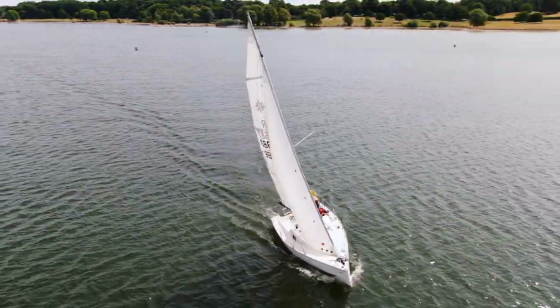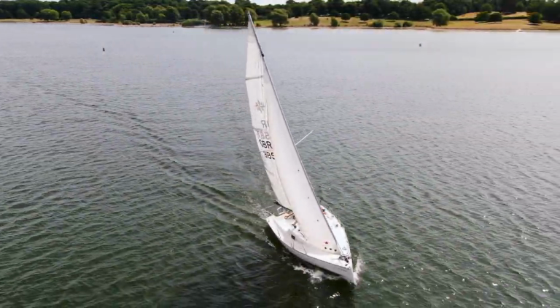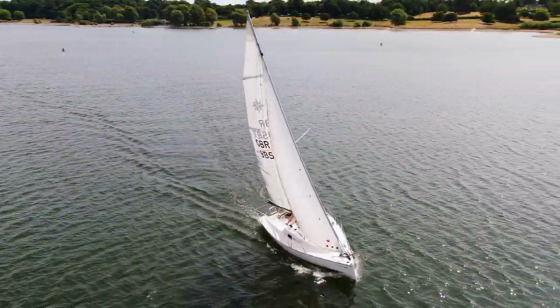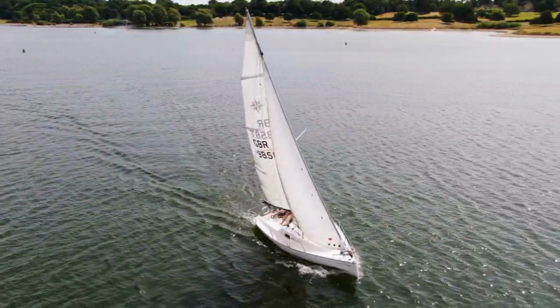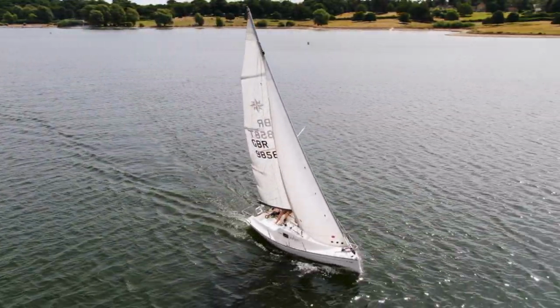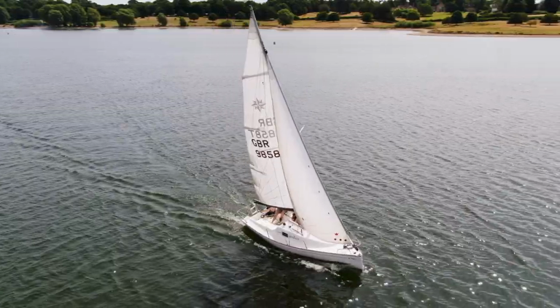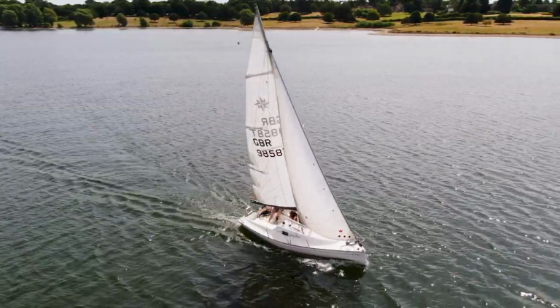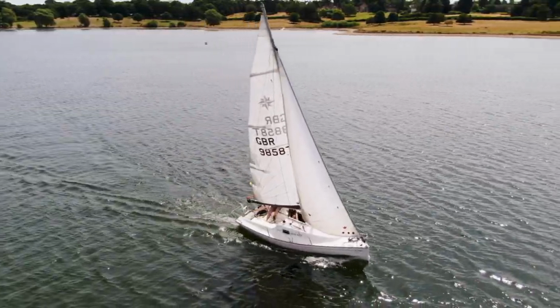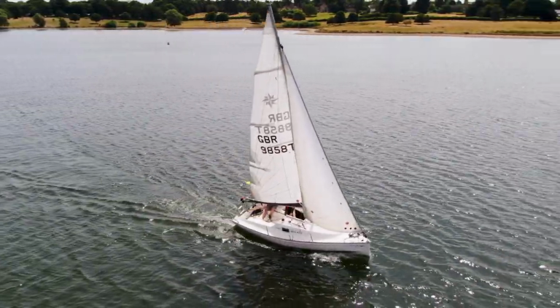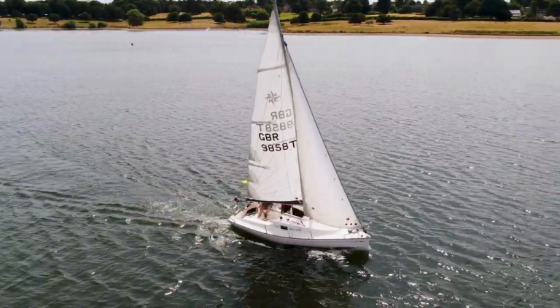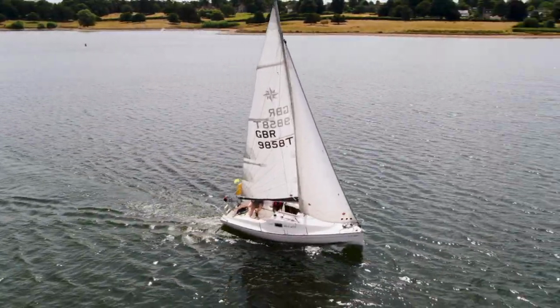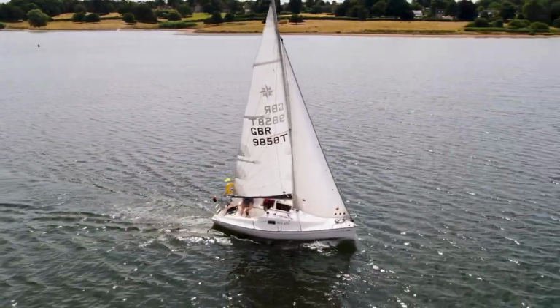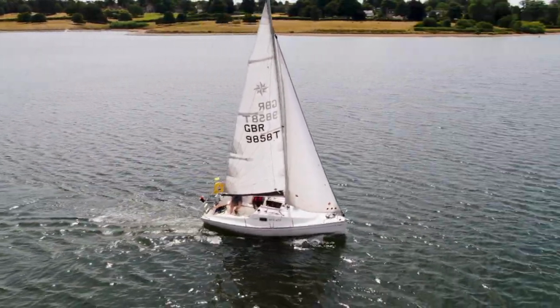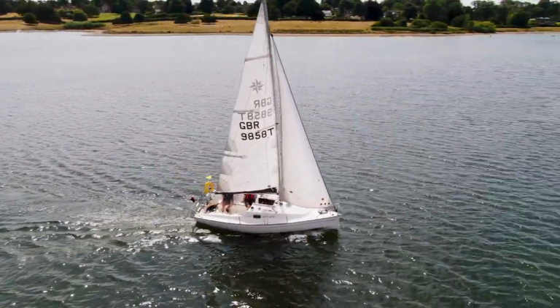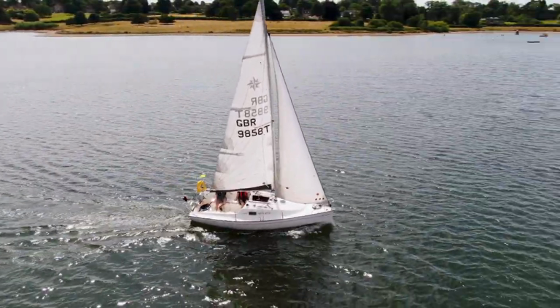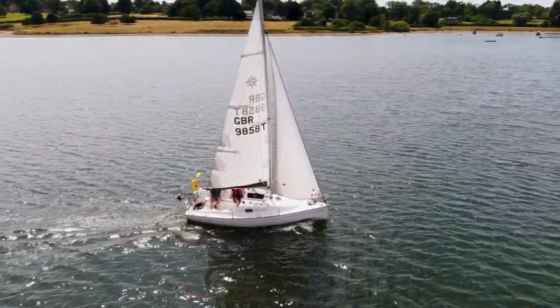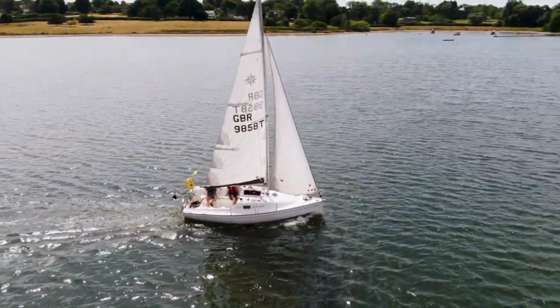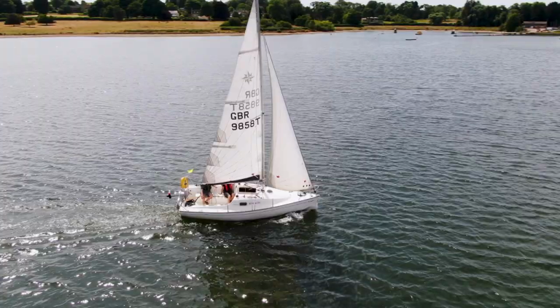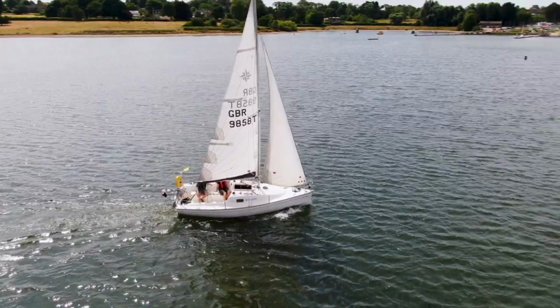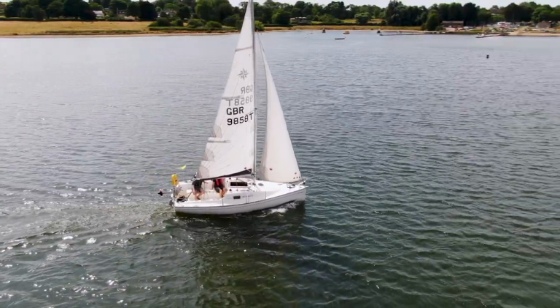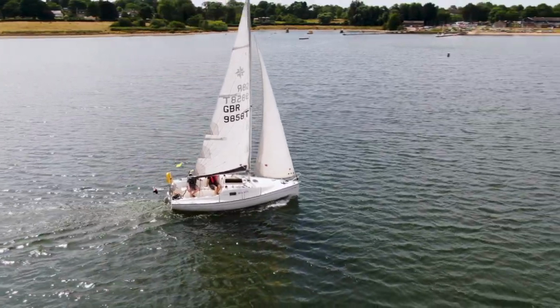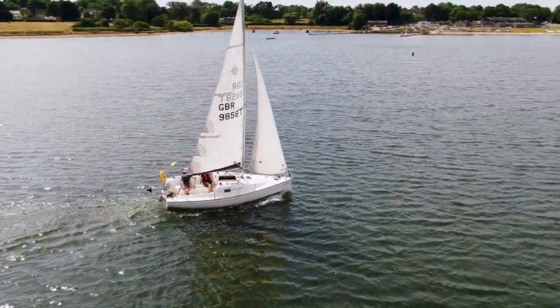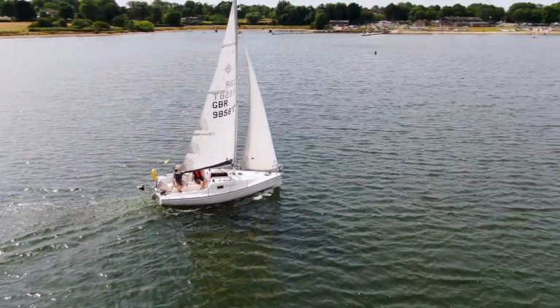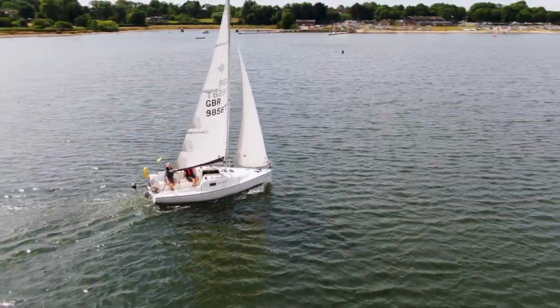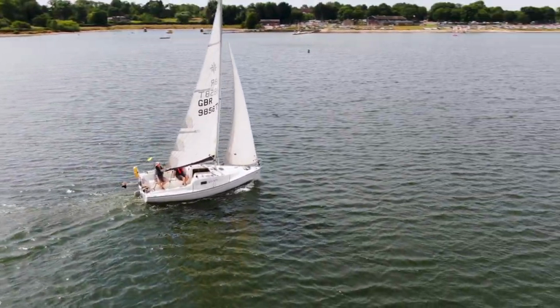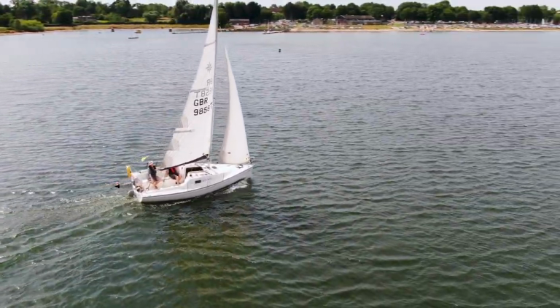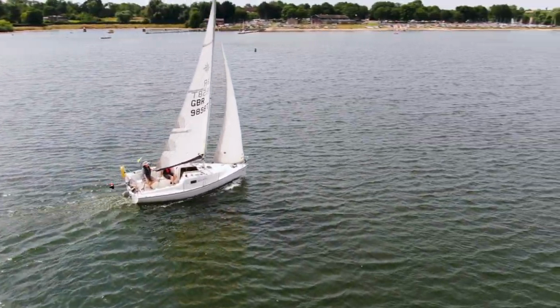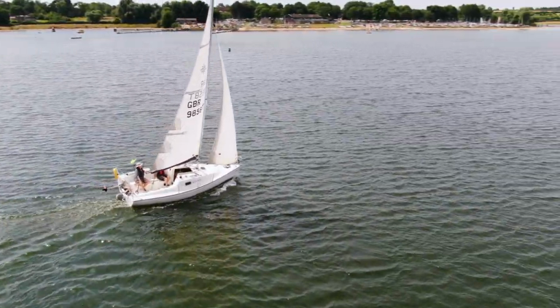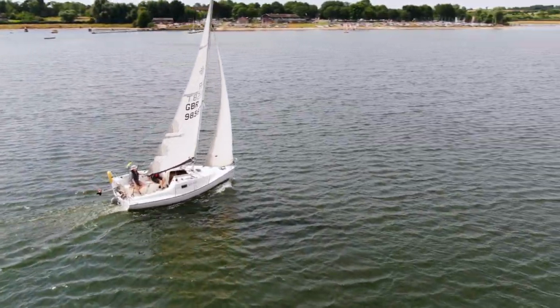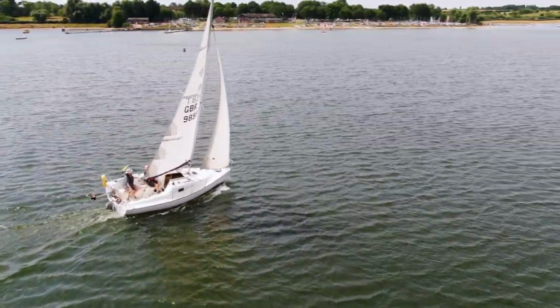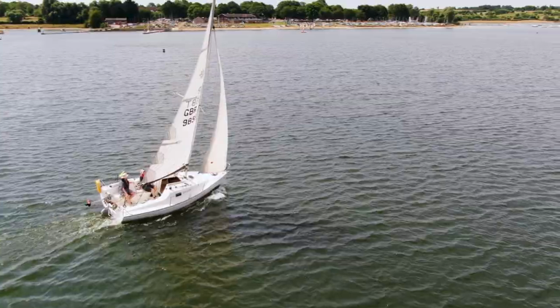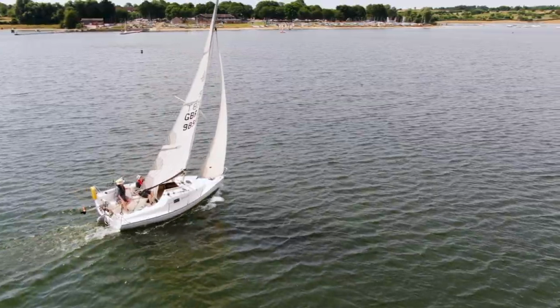Inside you have a simple and practical layout, though it doesn't have a crazy amount of storage. There is a V-berth up front and a berth on either side of the companionway, with a table and sink and cooktop in the middle.